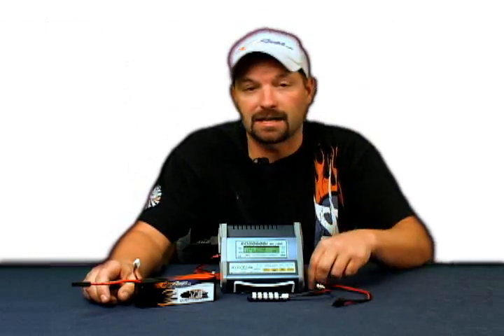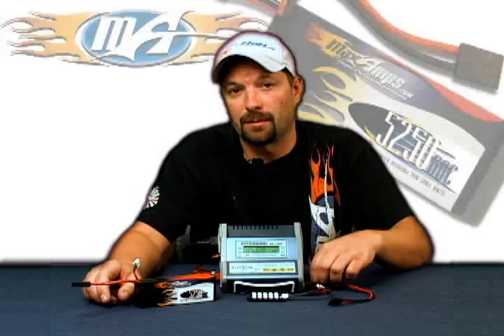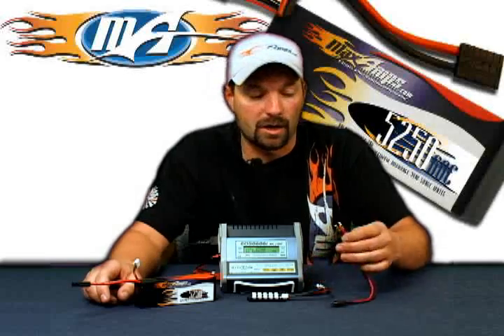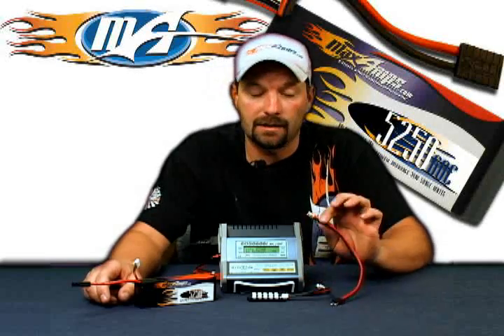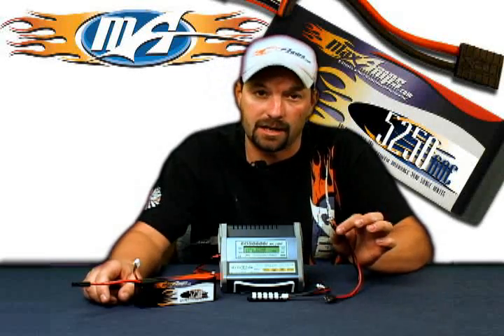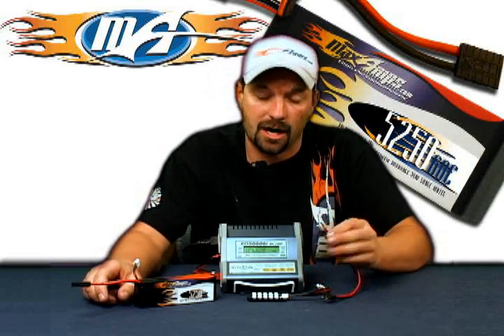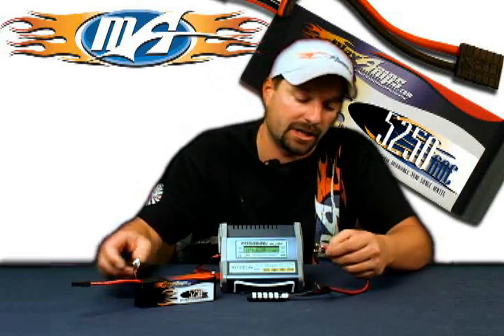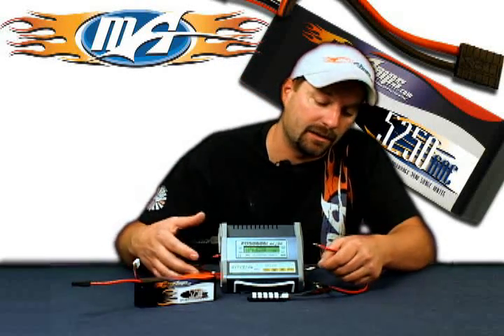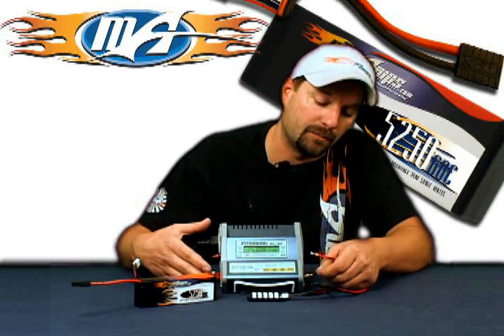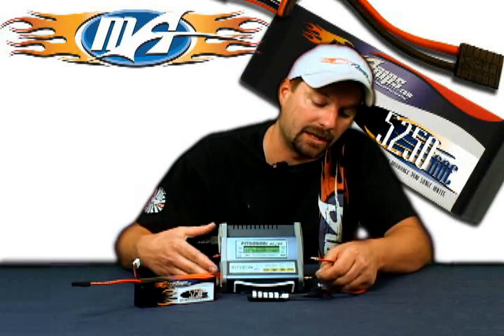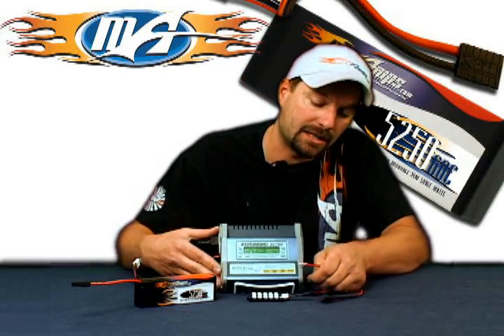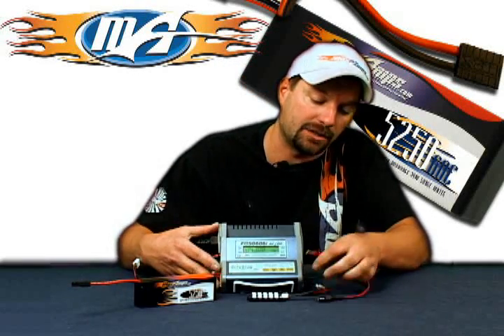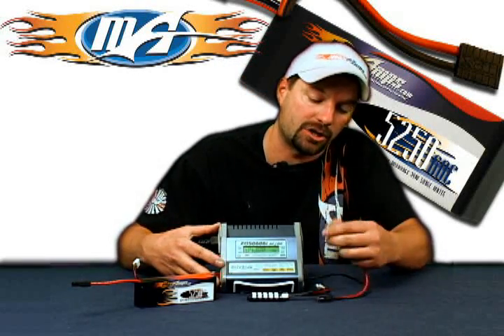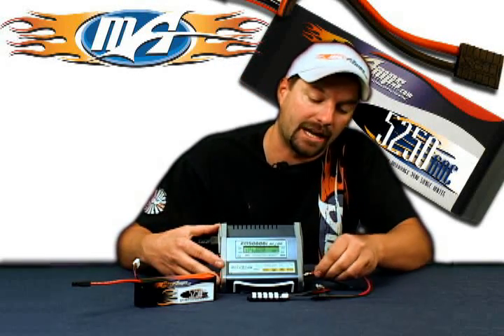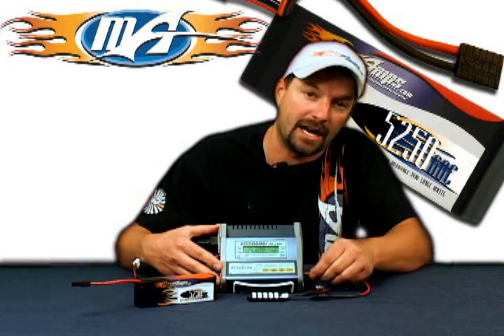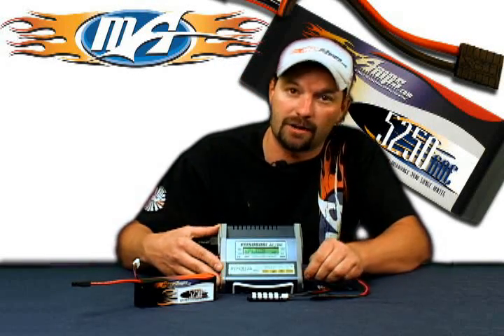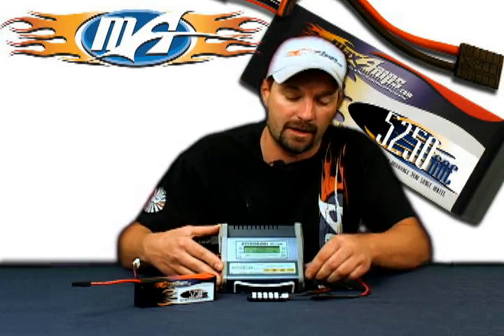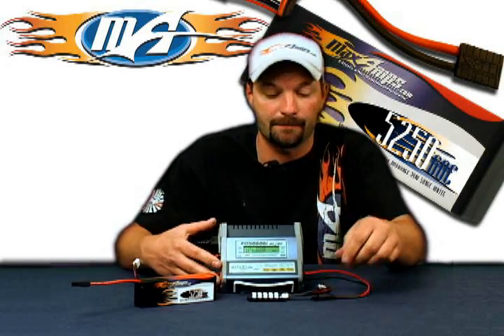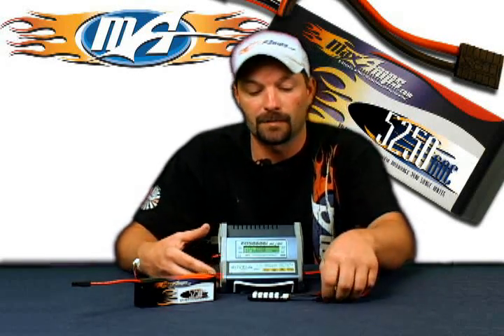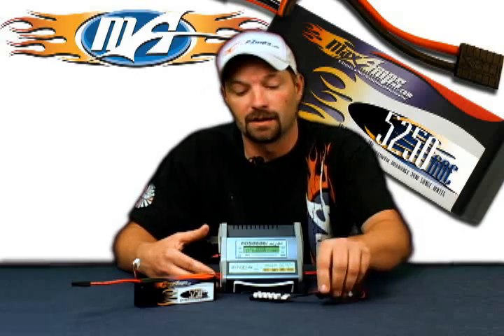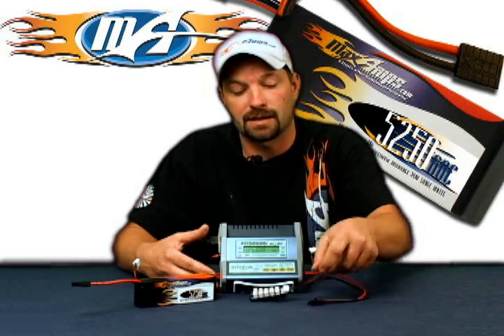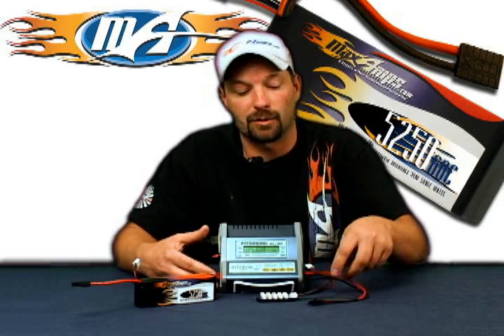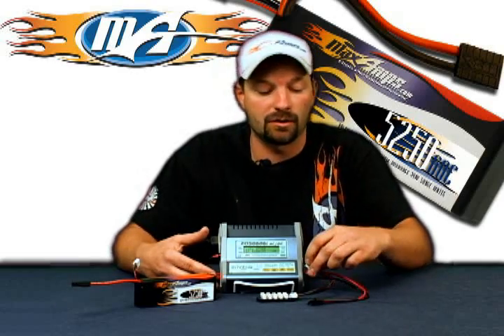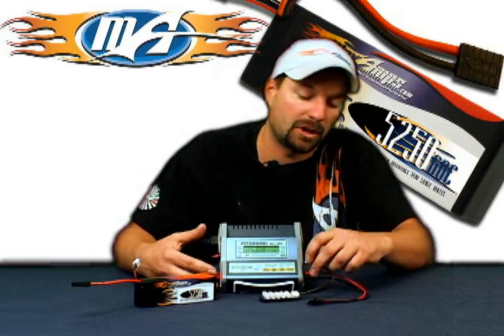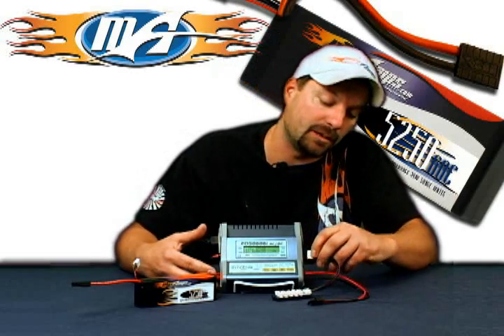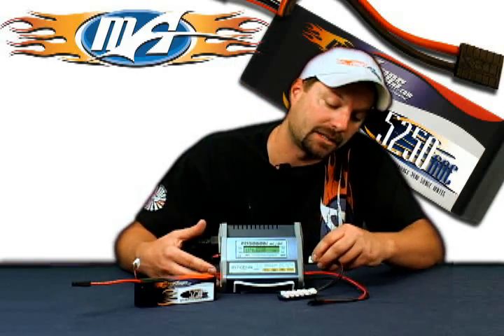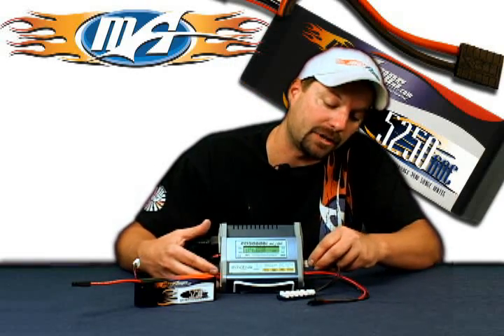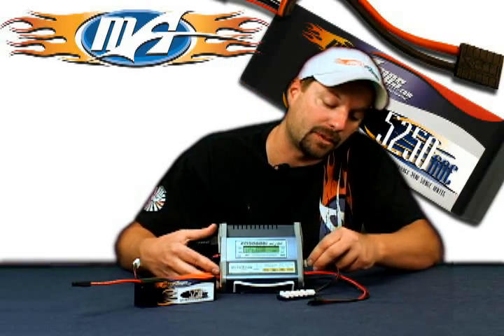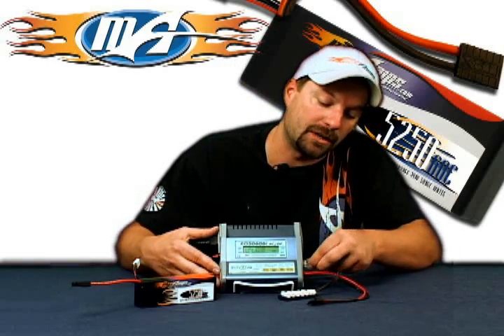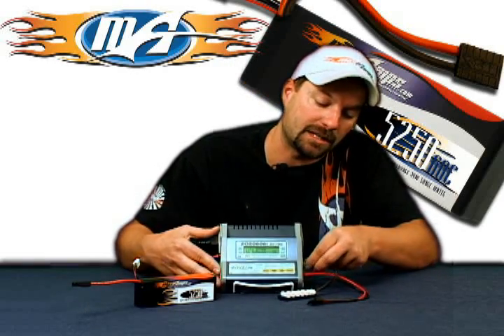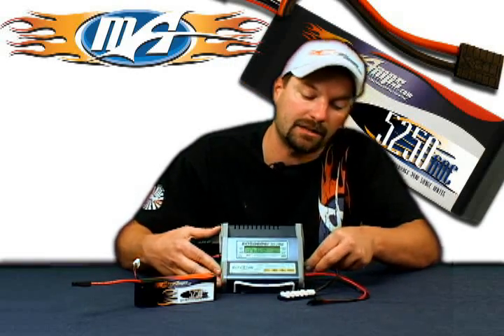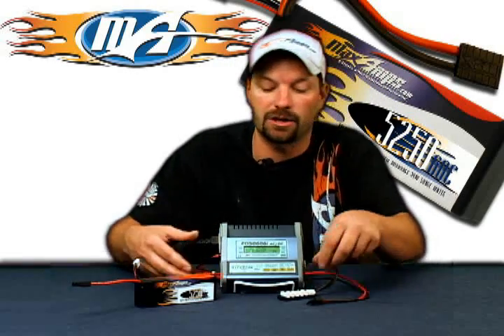Step number one: take your charge lead and plug it into the side of the charger, black to black, red to red. Step number two: plug in your balance tap adapter board into the side of the charger.